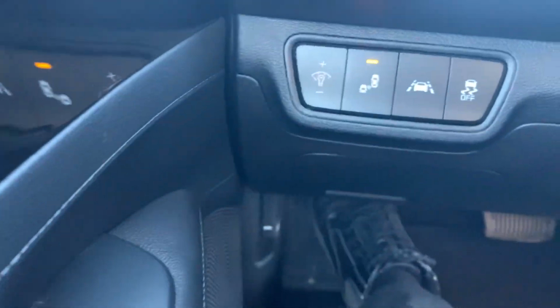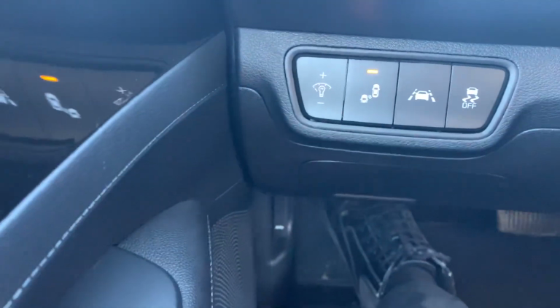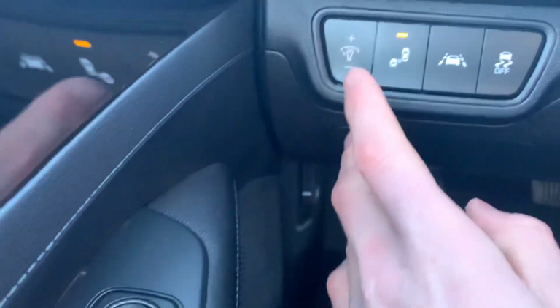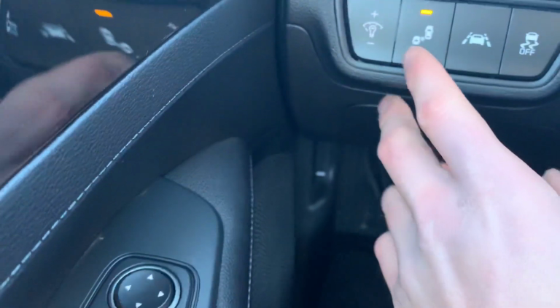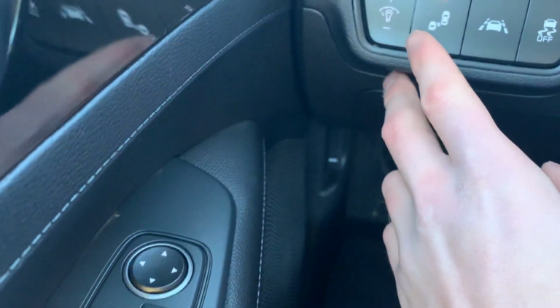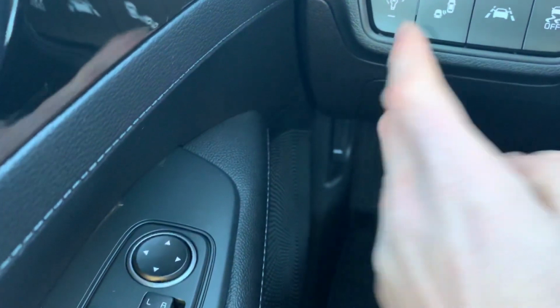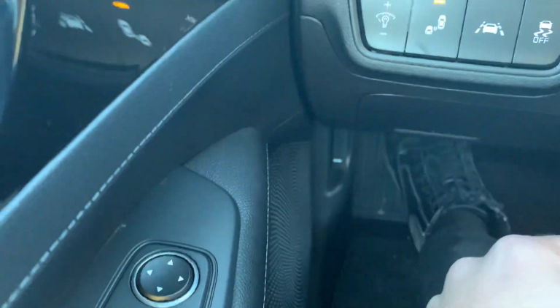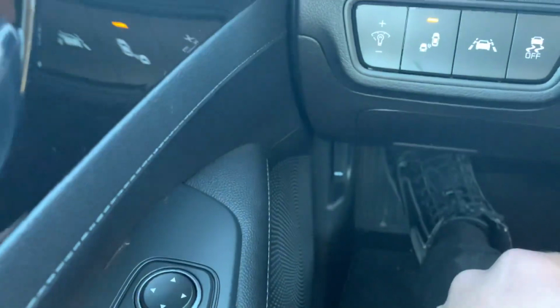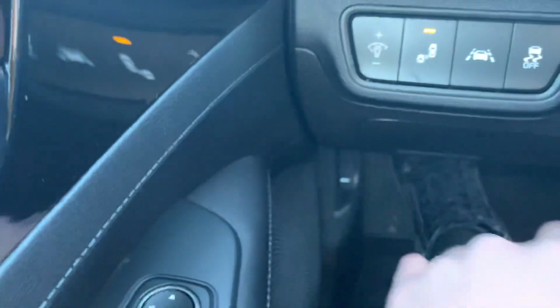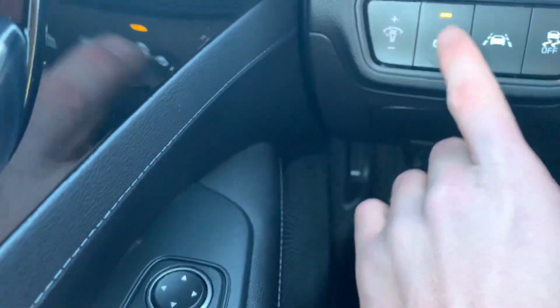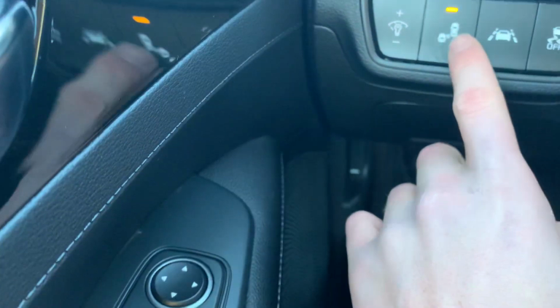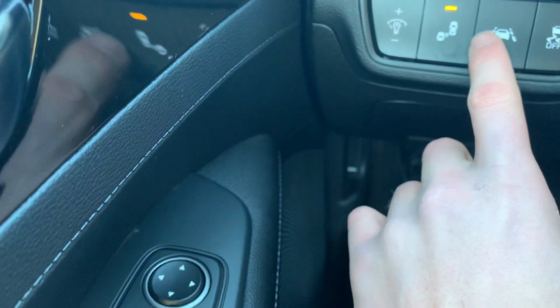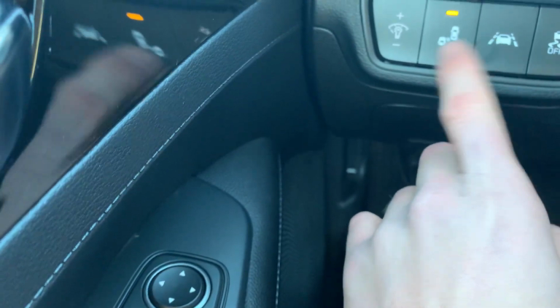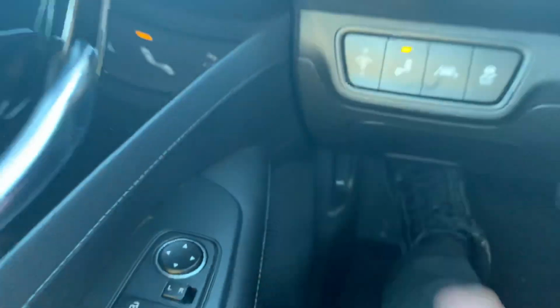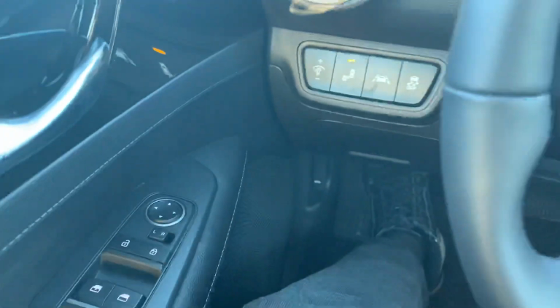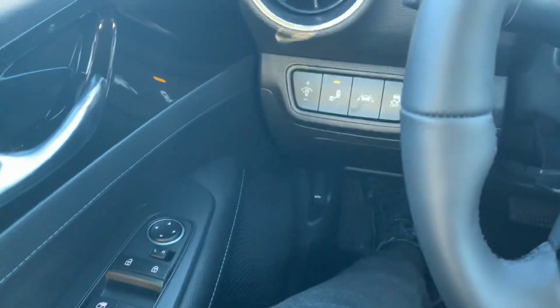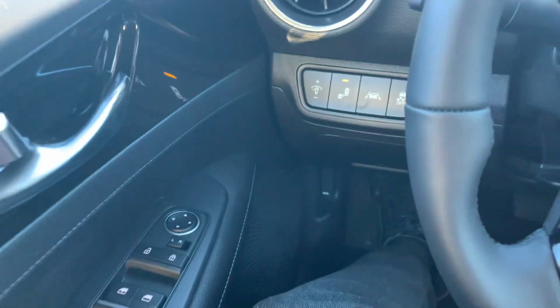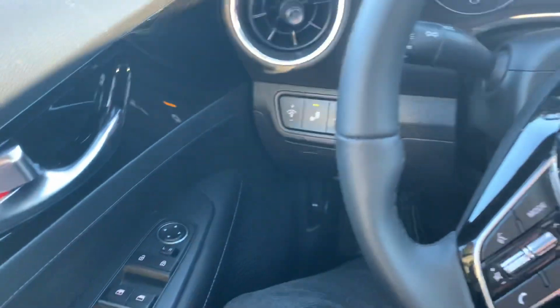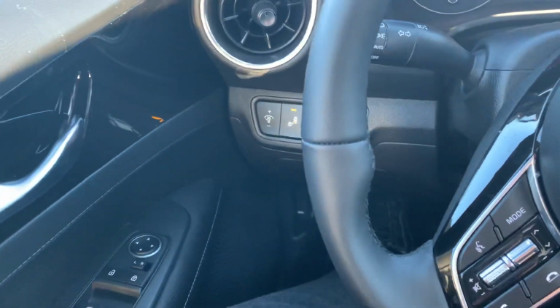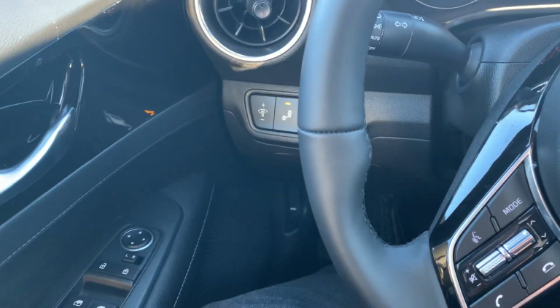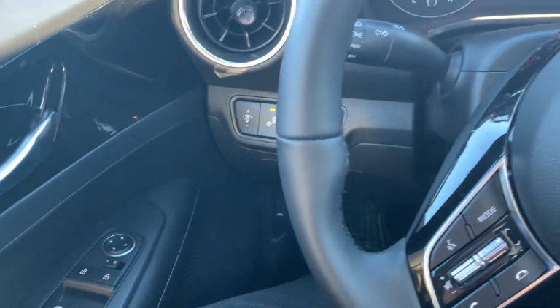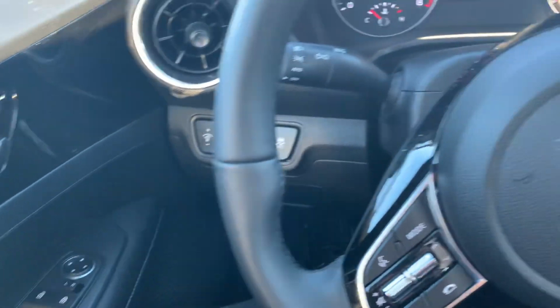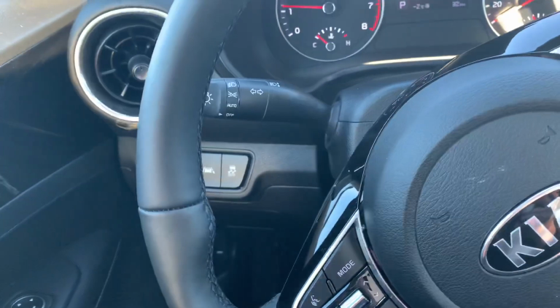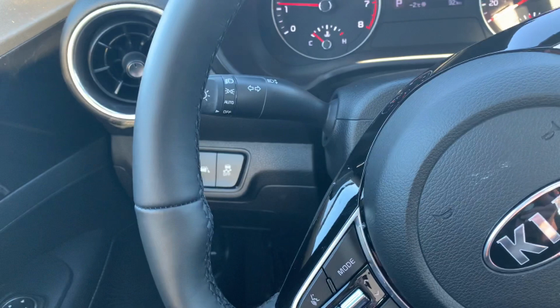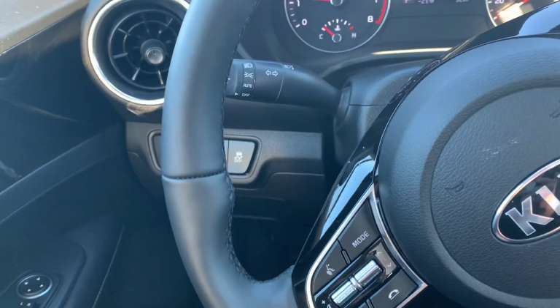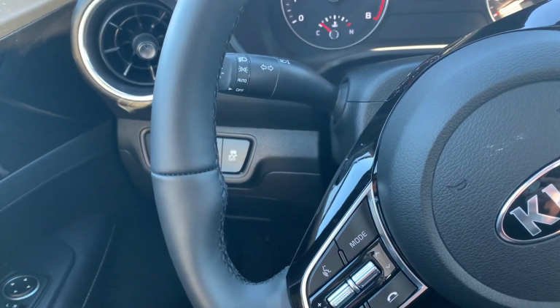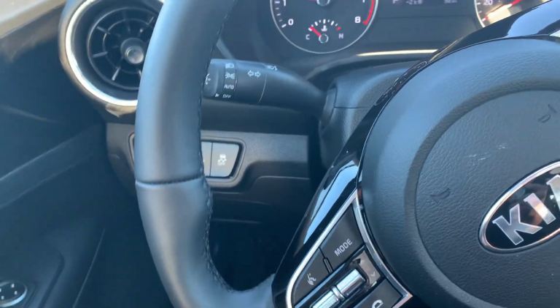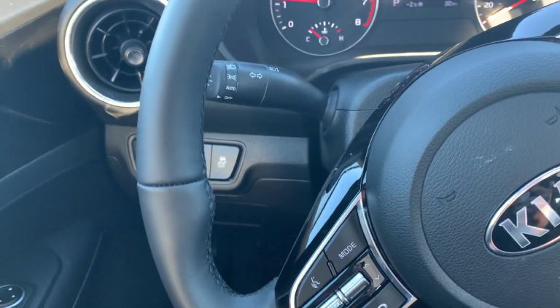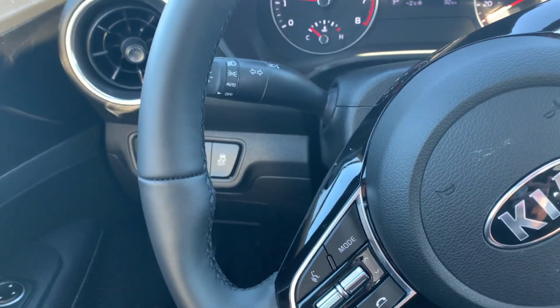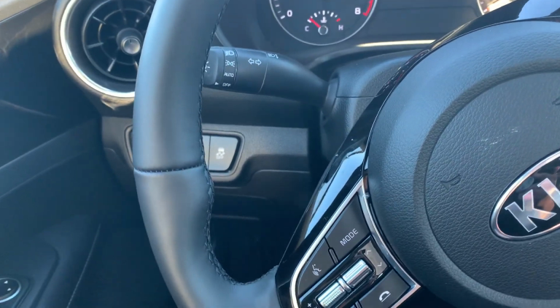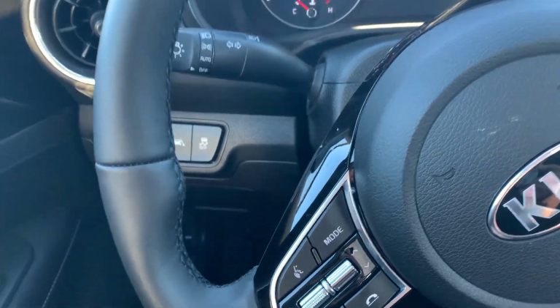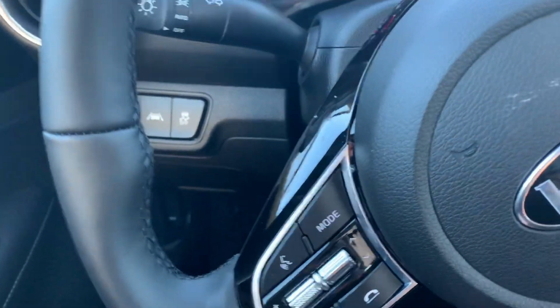Over here you can see we have our blind spot detection system as well as our lane keep assist. This car also comes with forward collision avoidance and rear cross traffic alerts. Lots of really nice safety features here in the Forte.